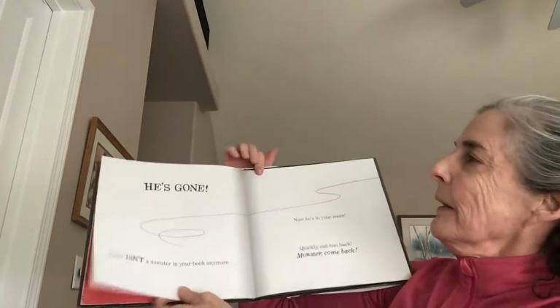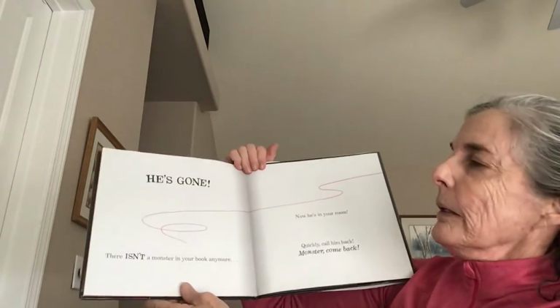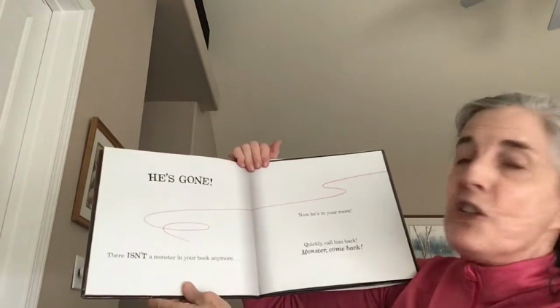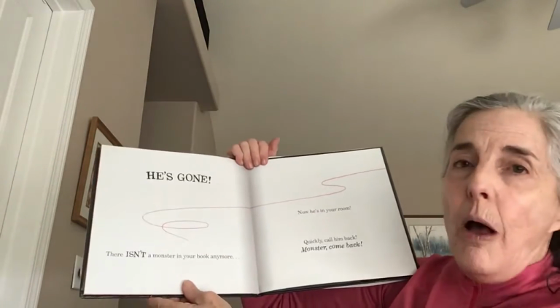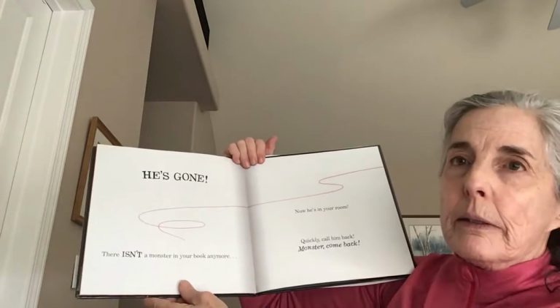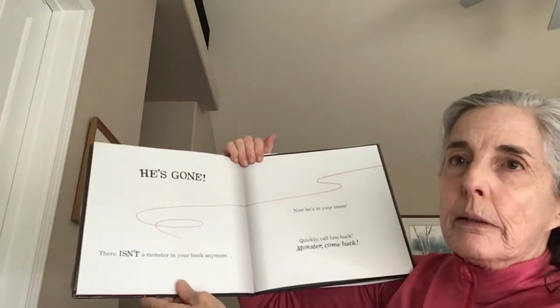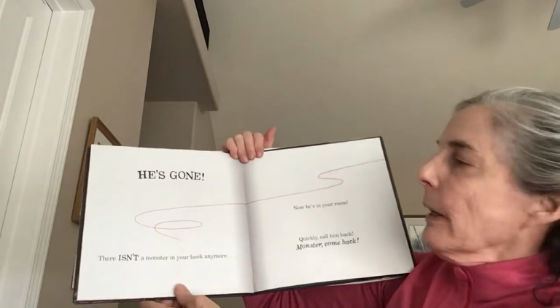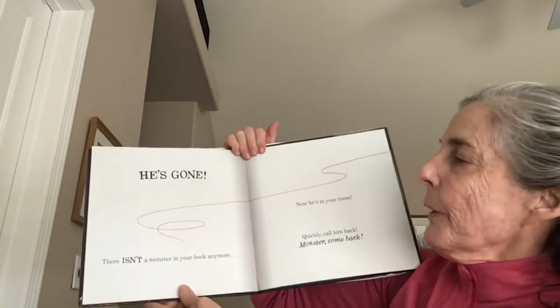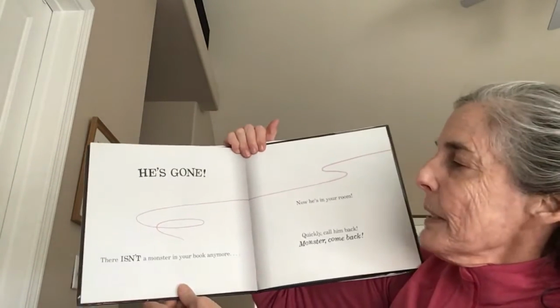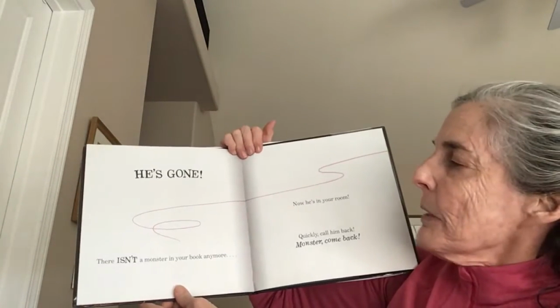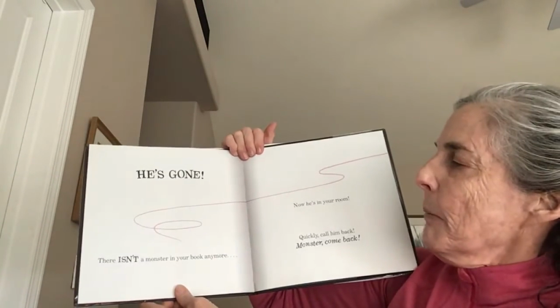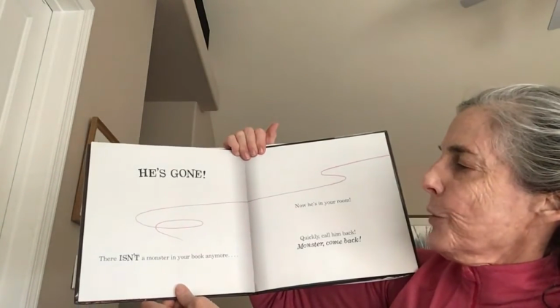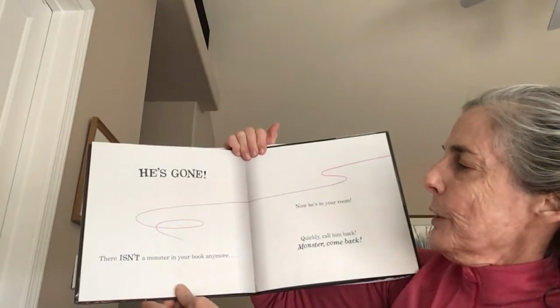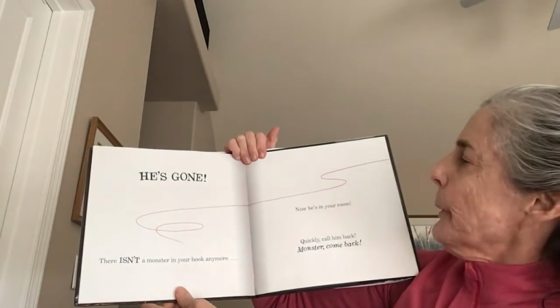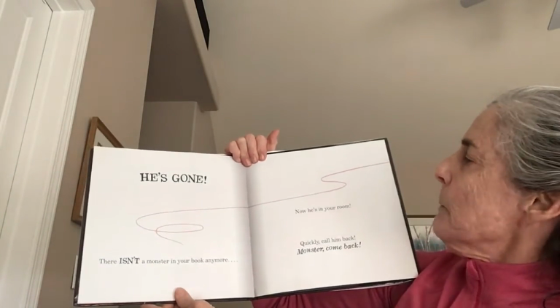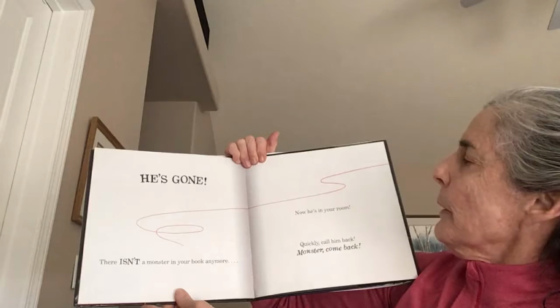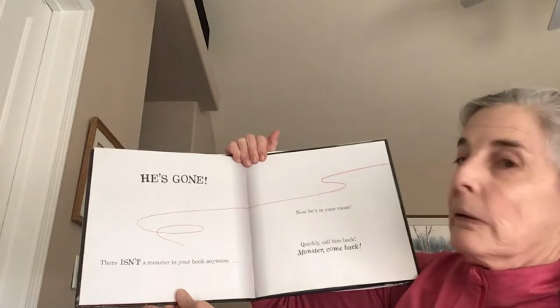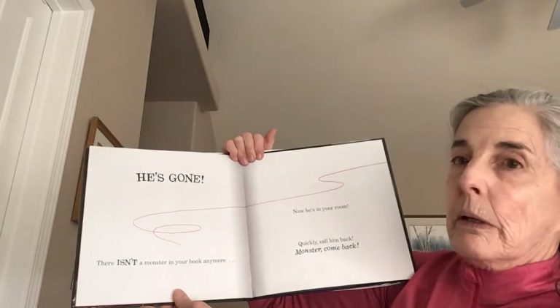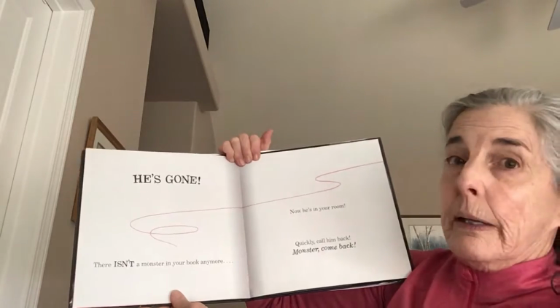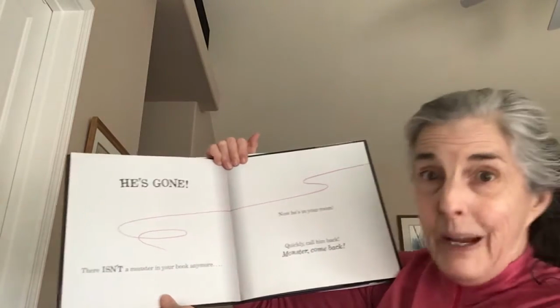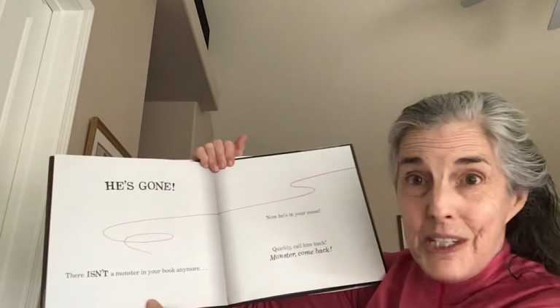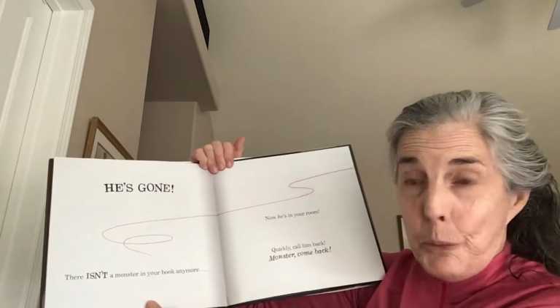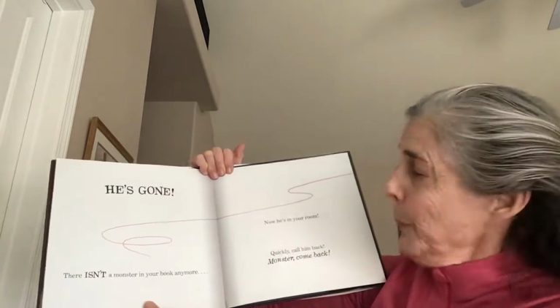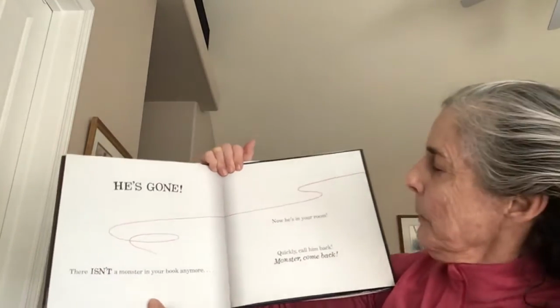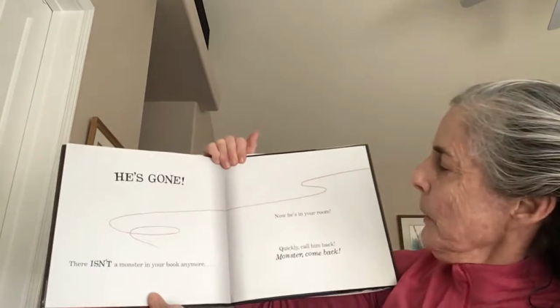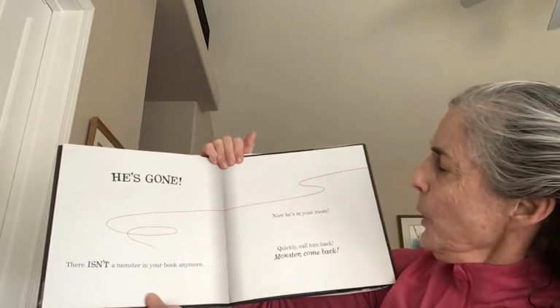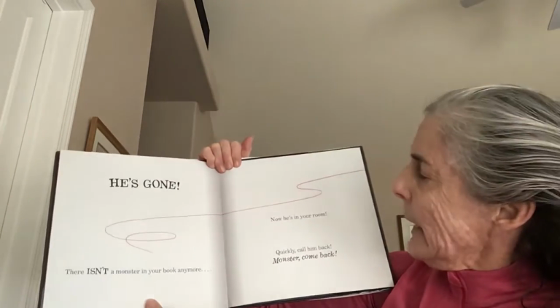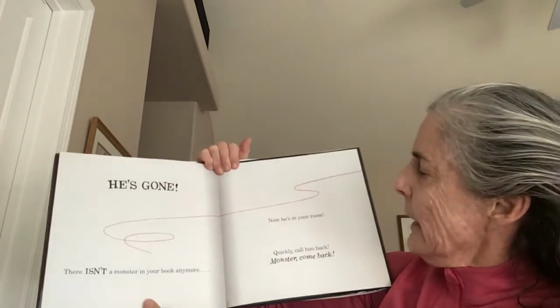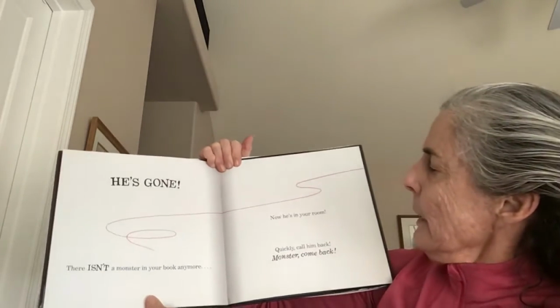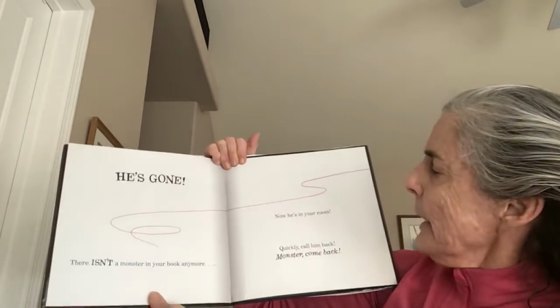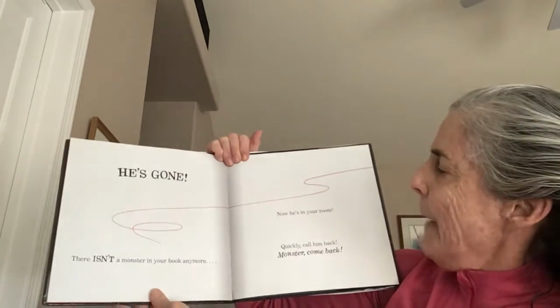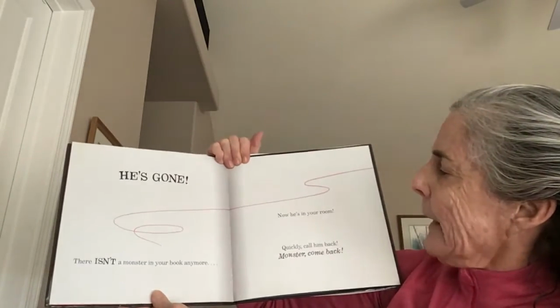He's gone. There isn't a monster in your book anymore. Now he's in your room. Quickly, call him back.